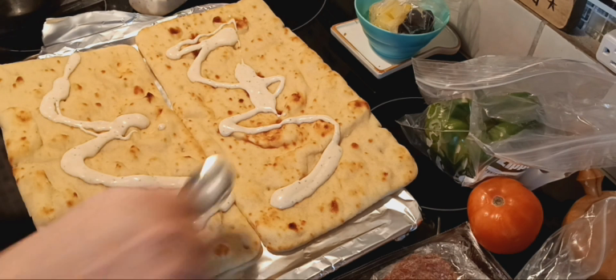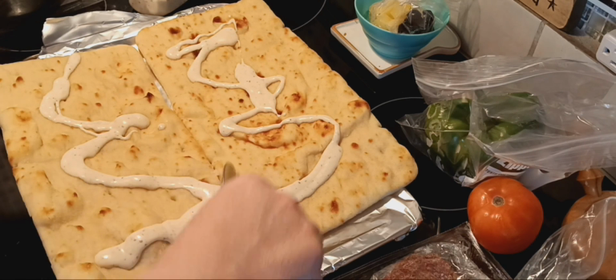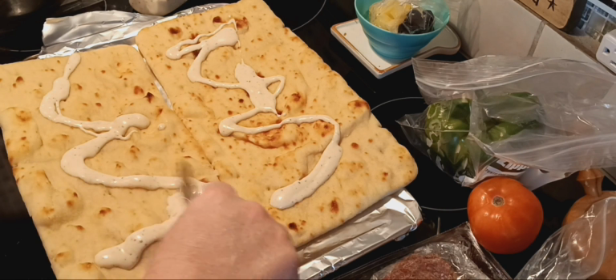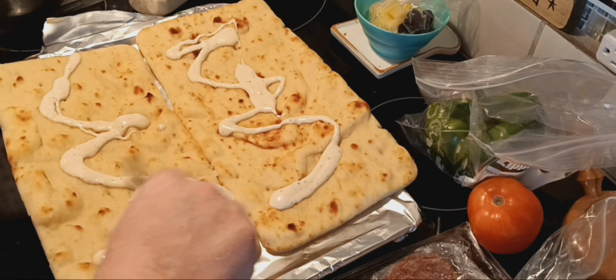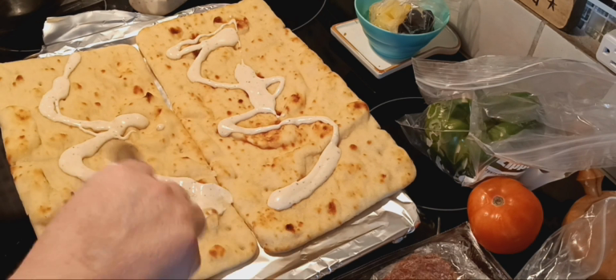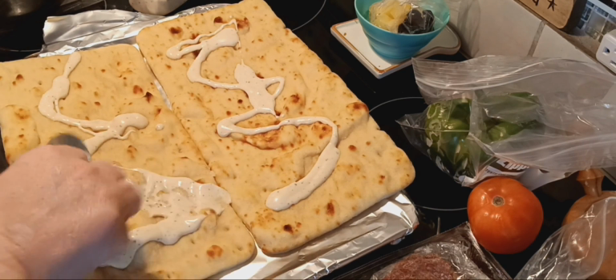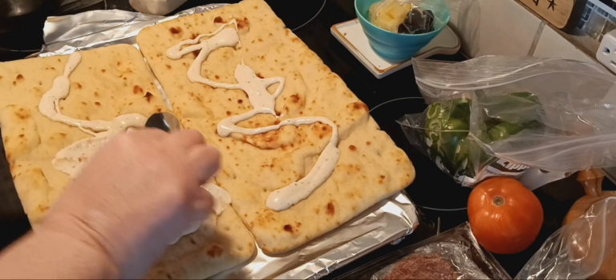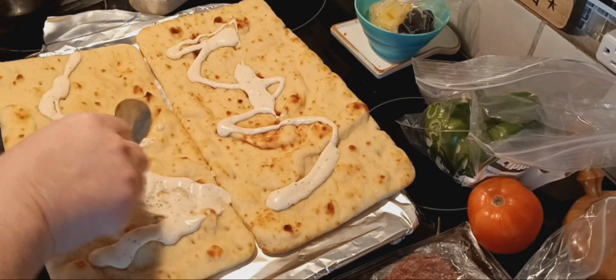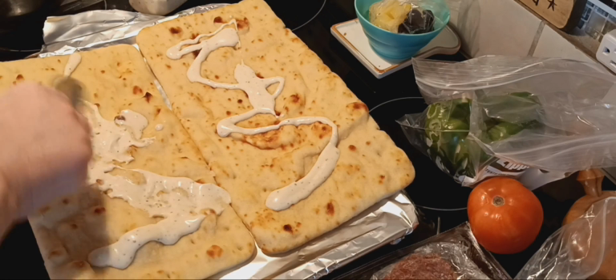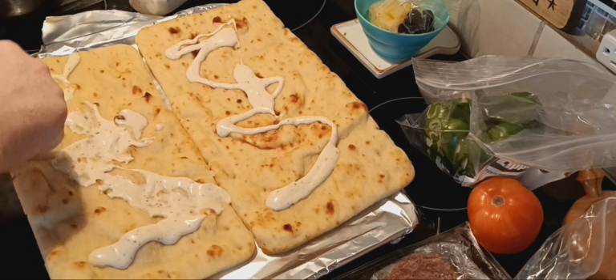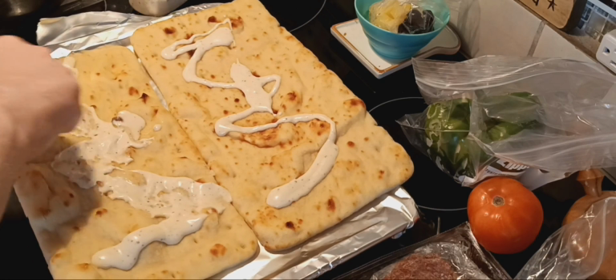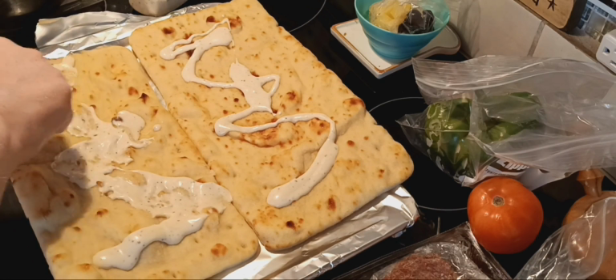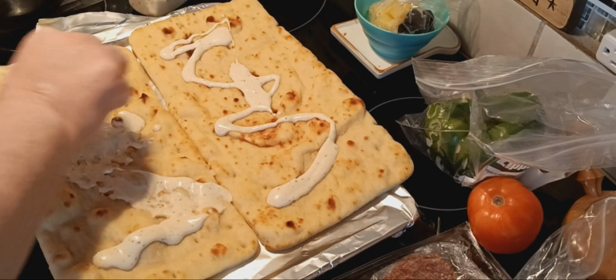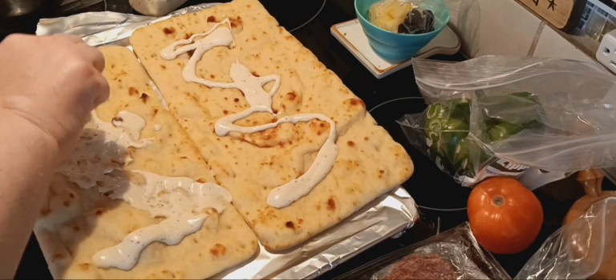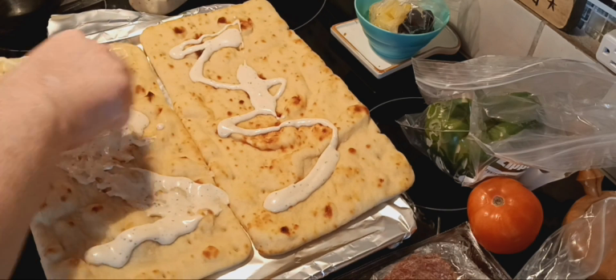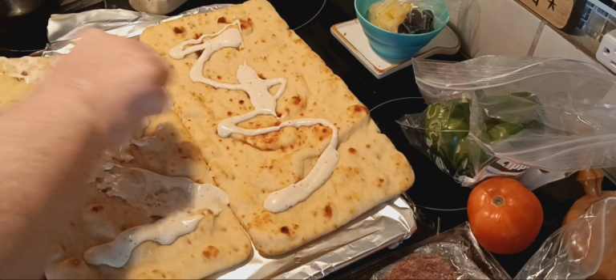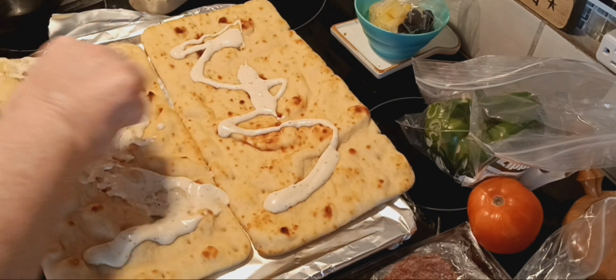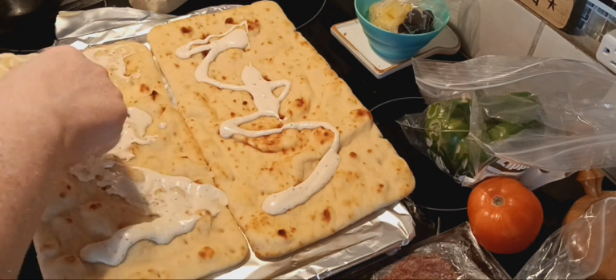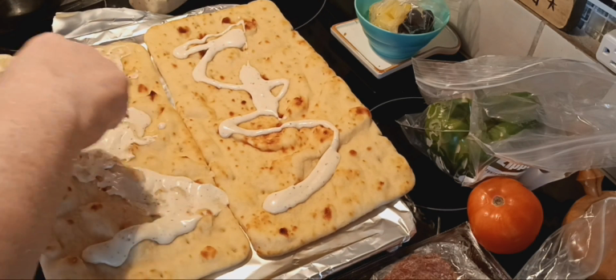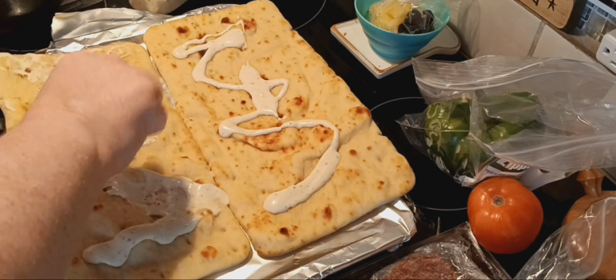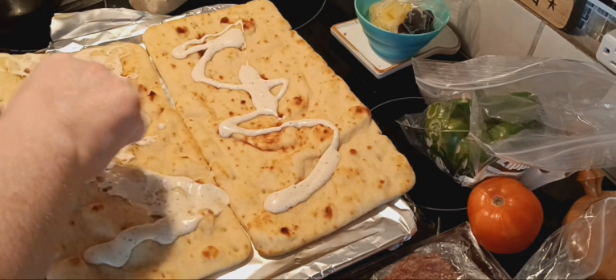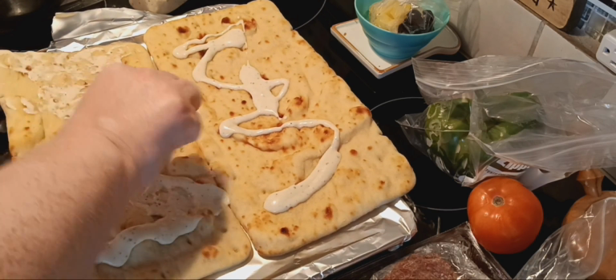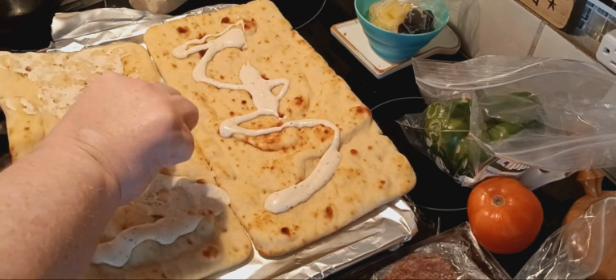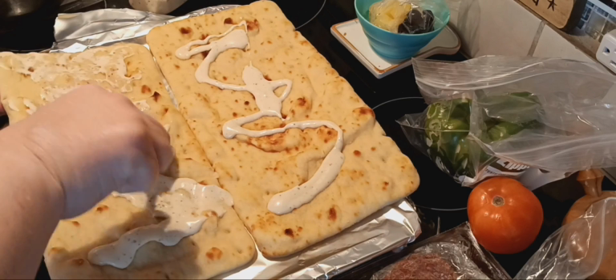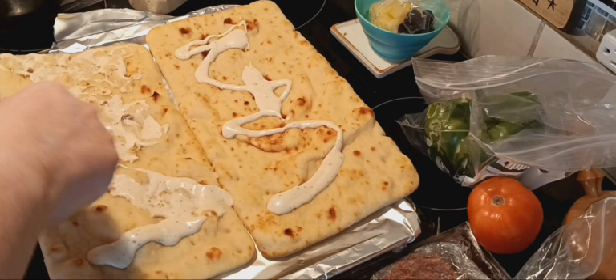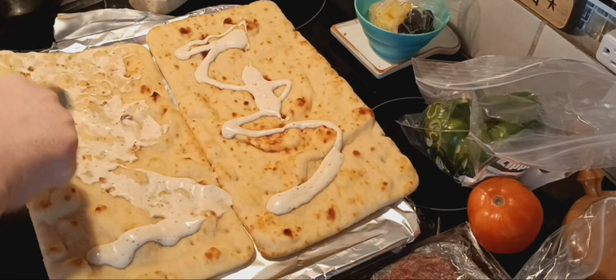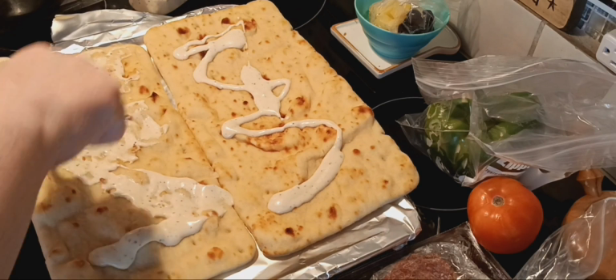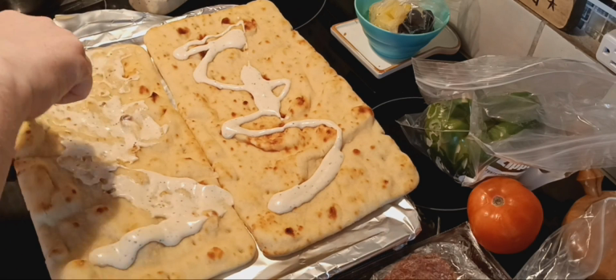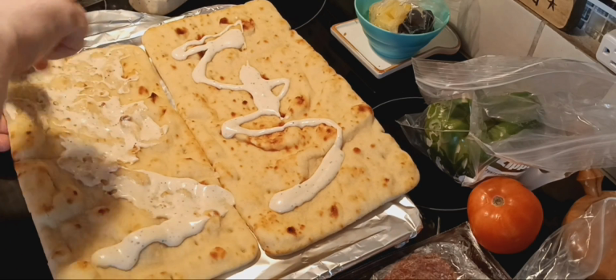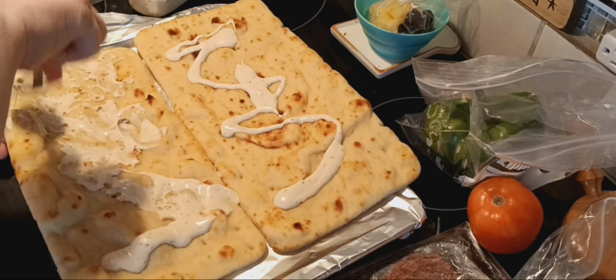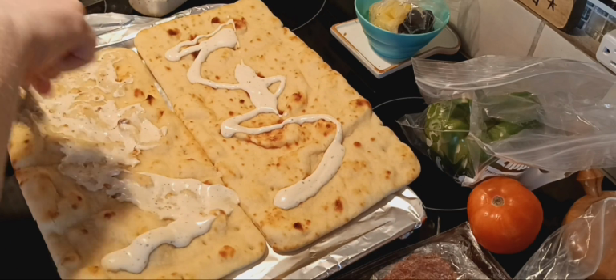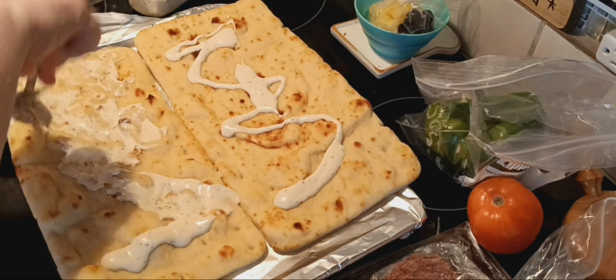Coco's growling because she literally is done eating, but she wants to lick her plate and Paris is too close to her, so she's warning Paris to stay away.